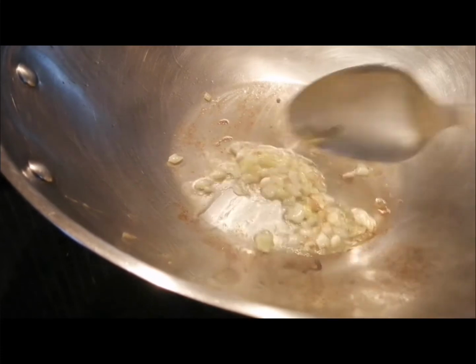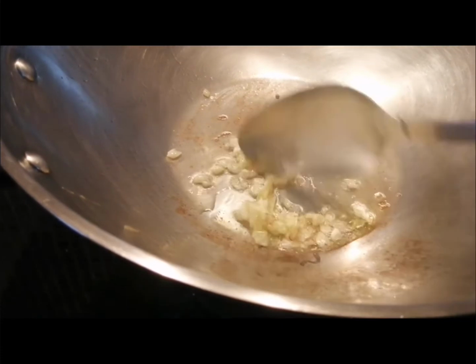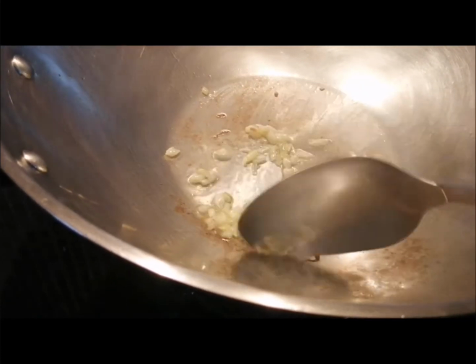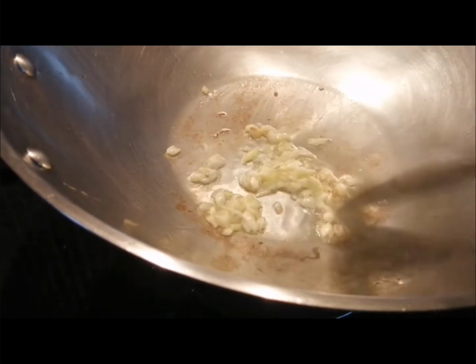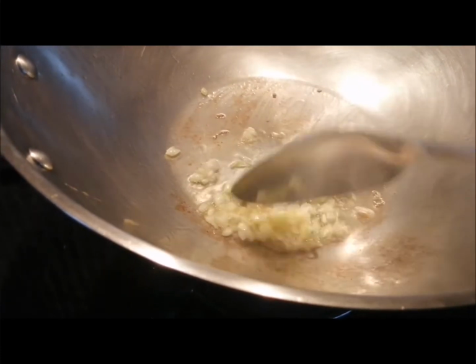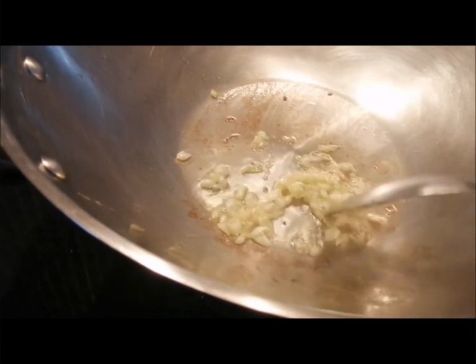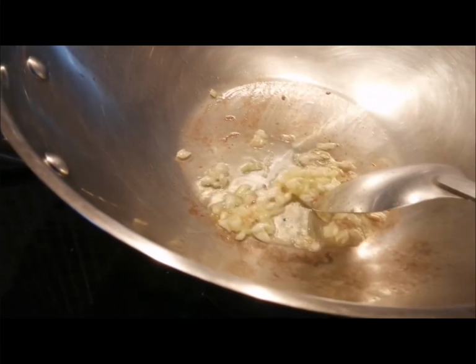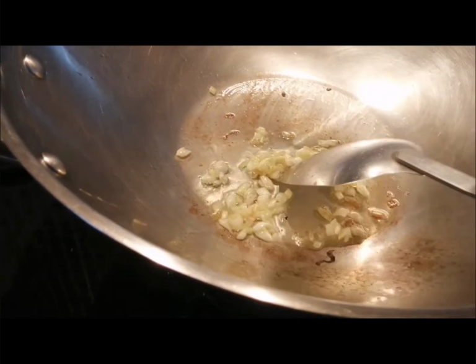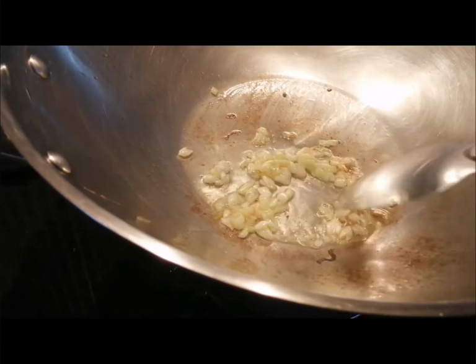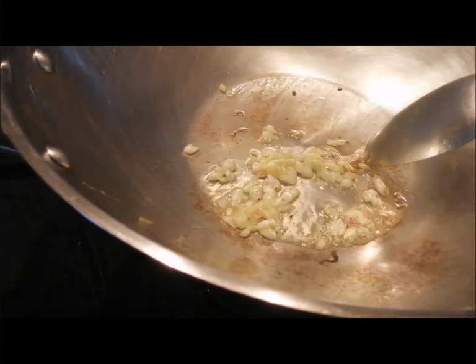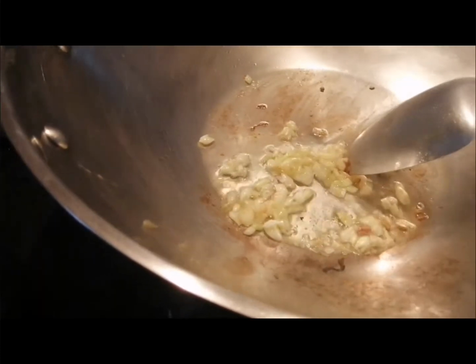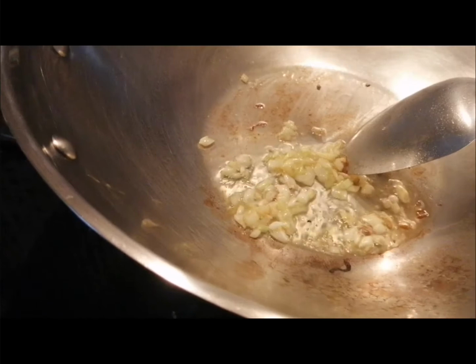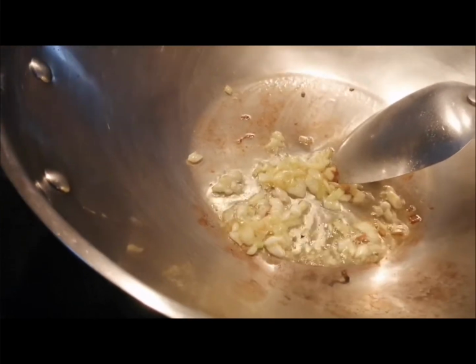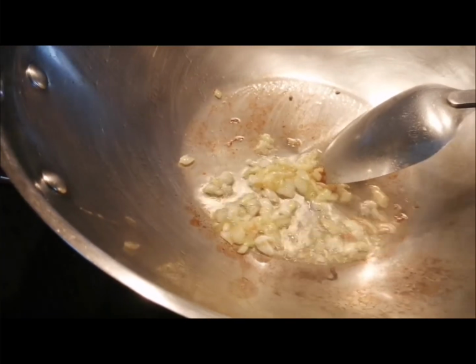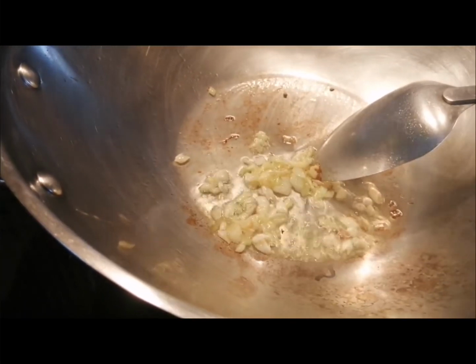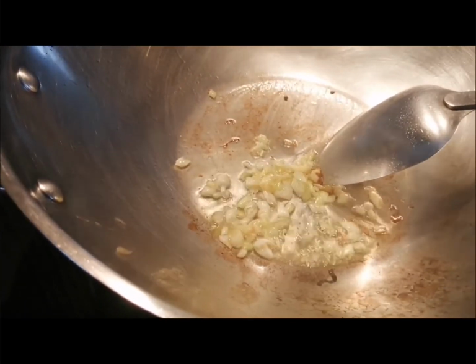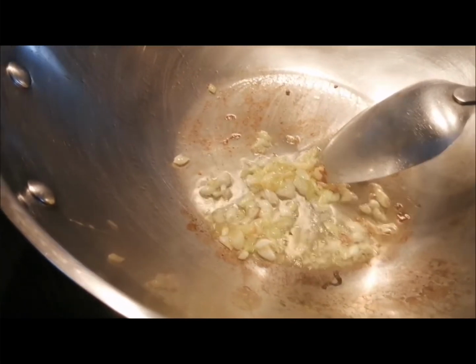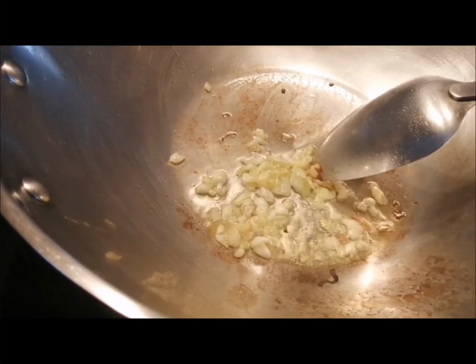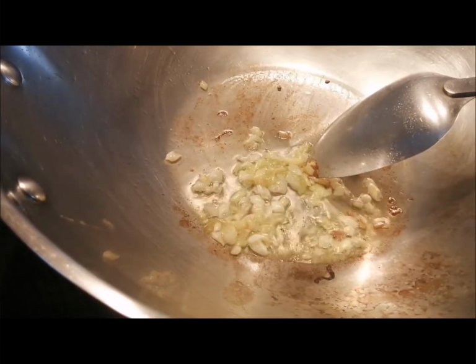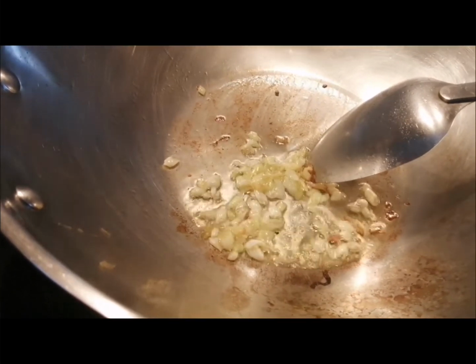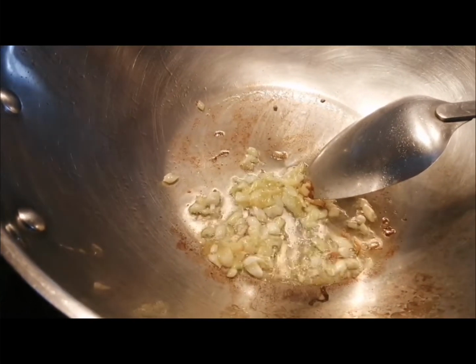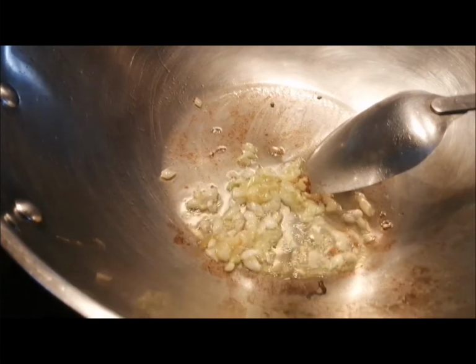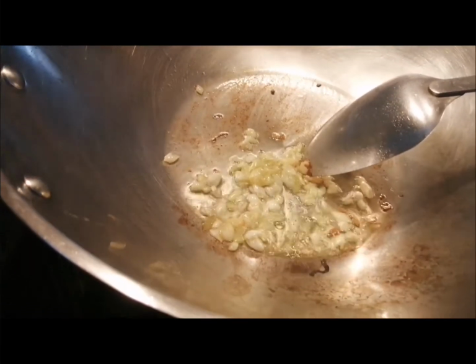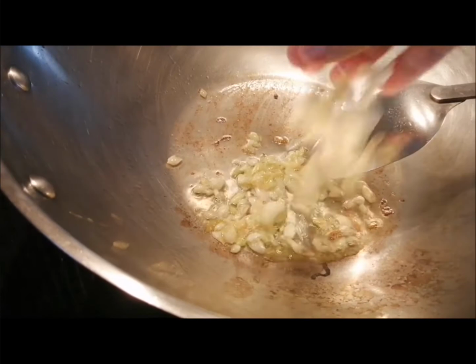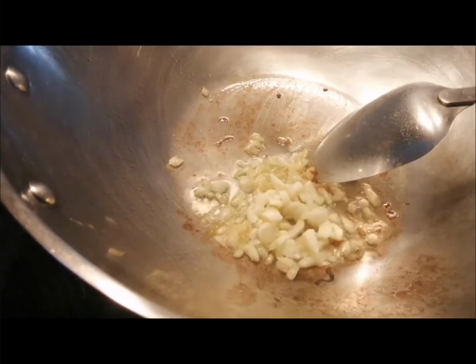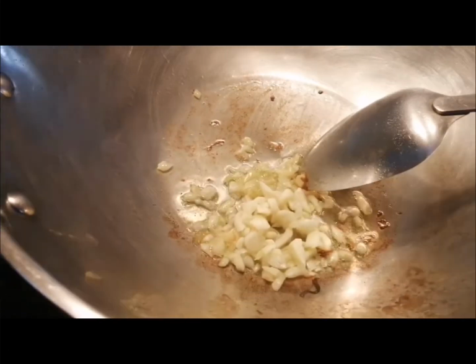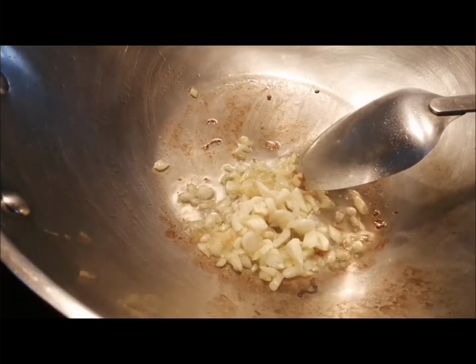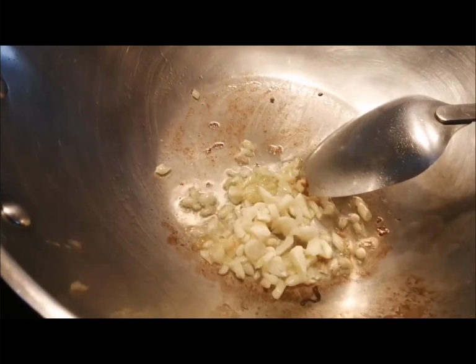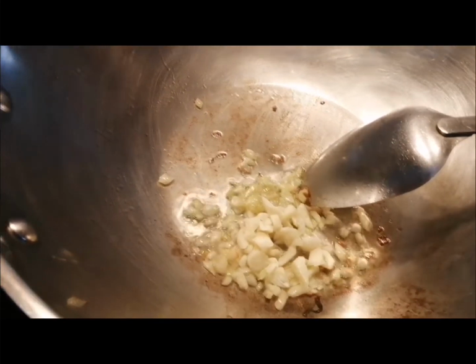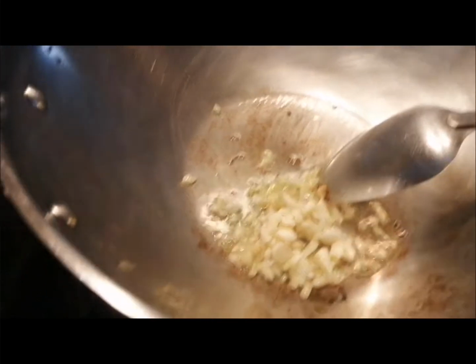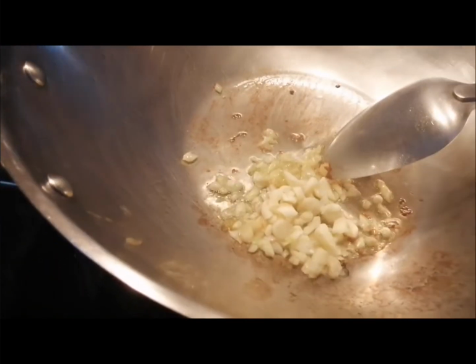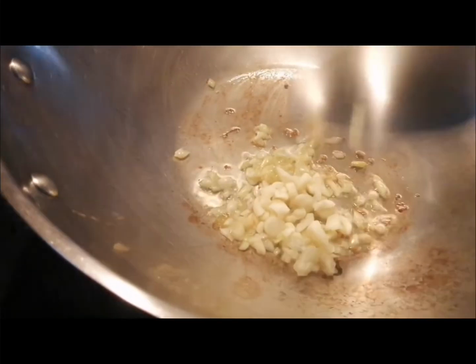In the cooking oil, saute the white part of the onion first until it becomes golden brown. Then add the garlic.